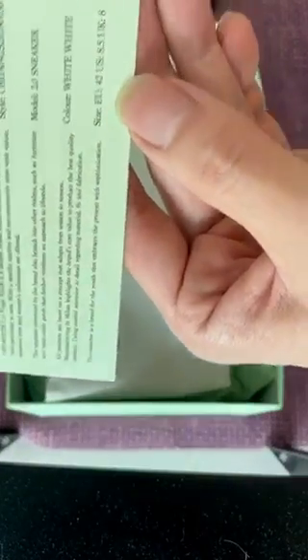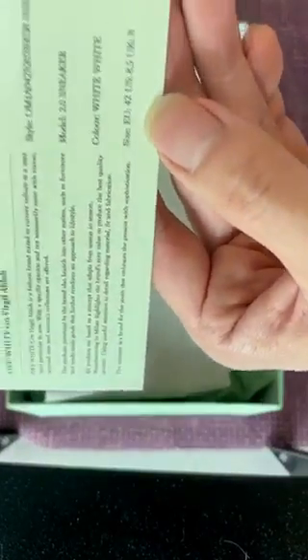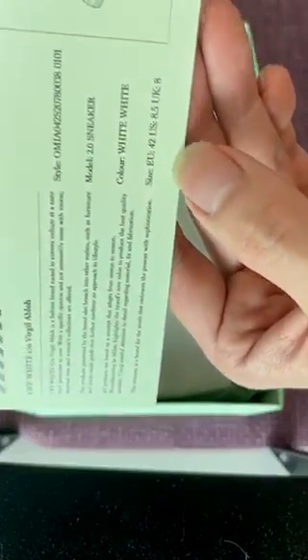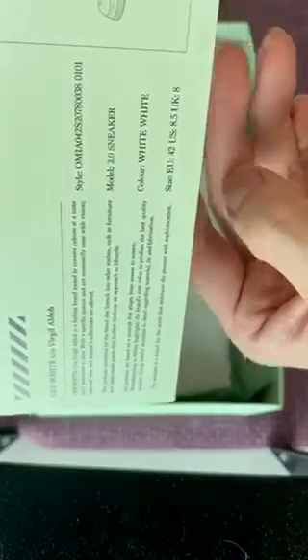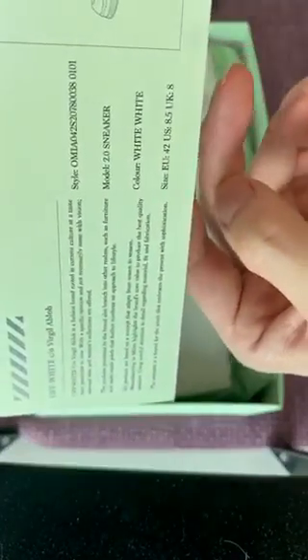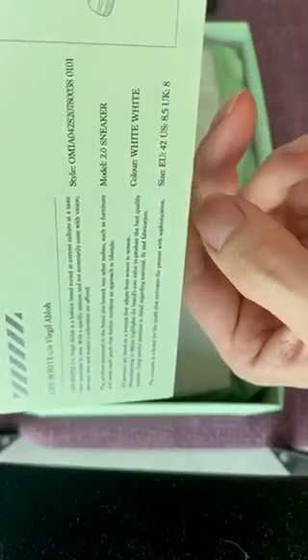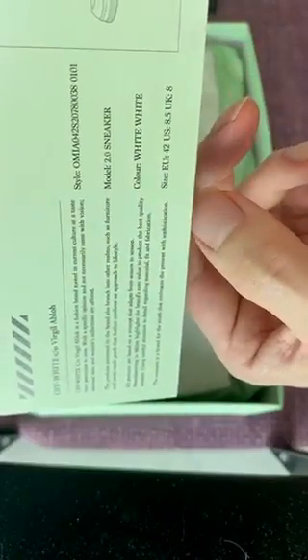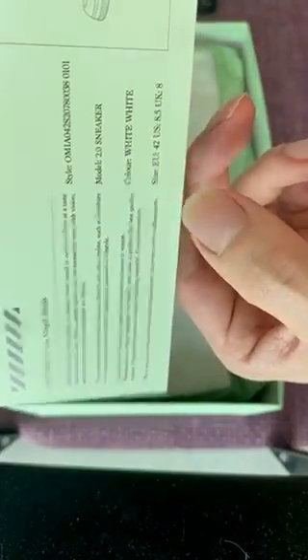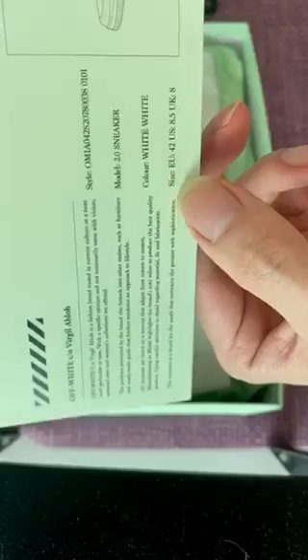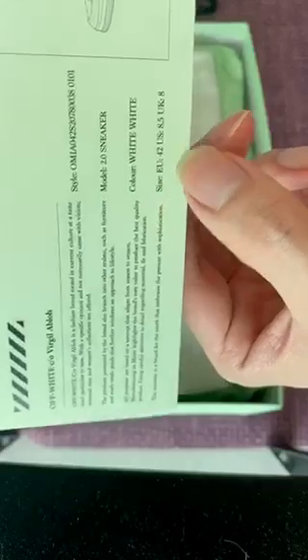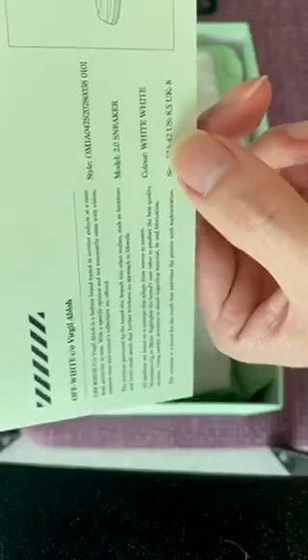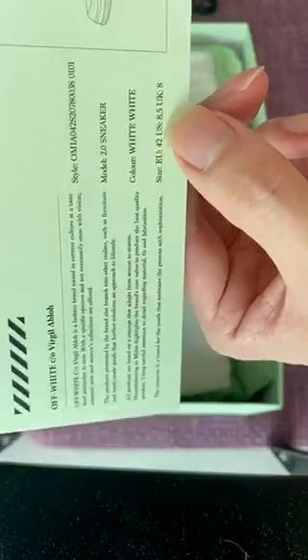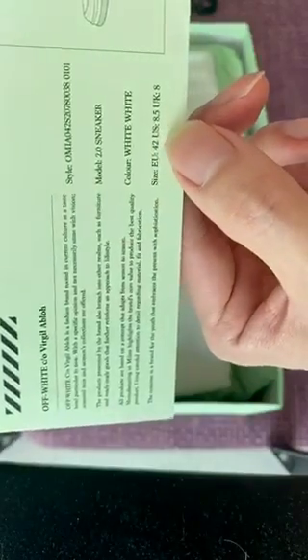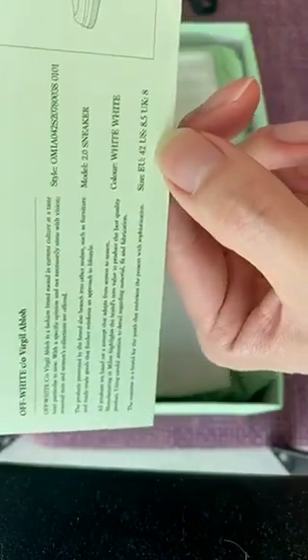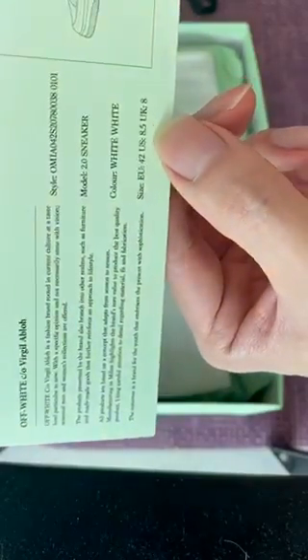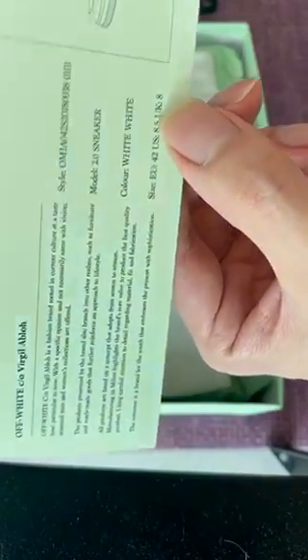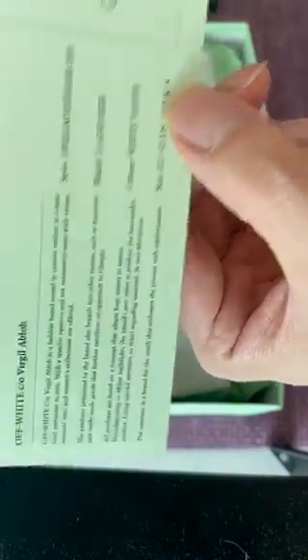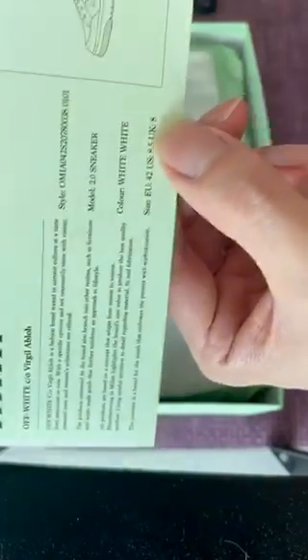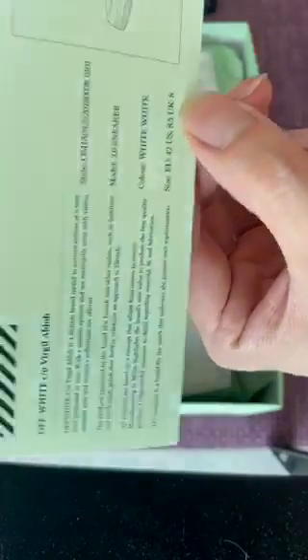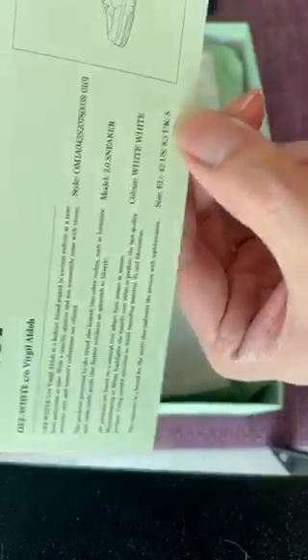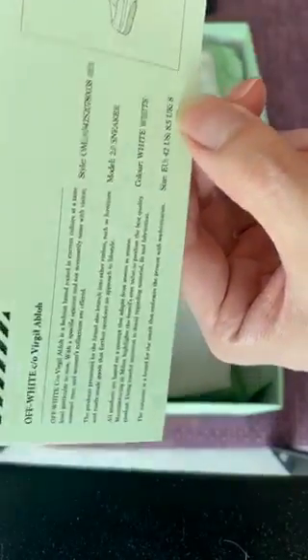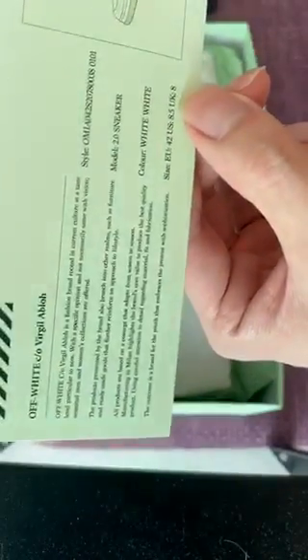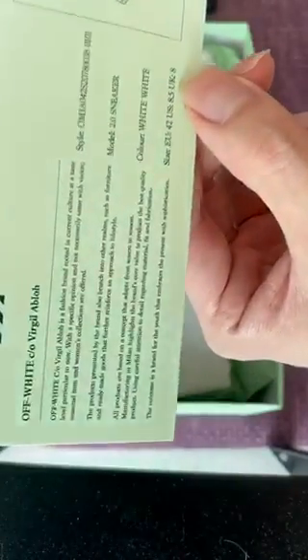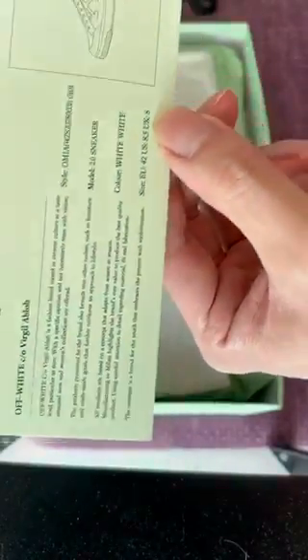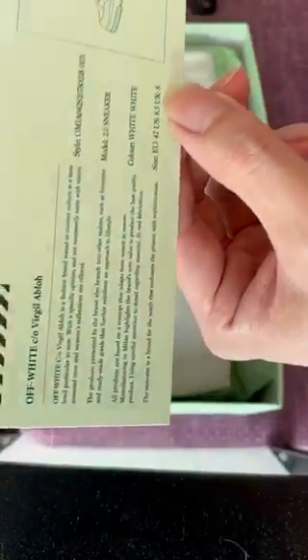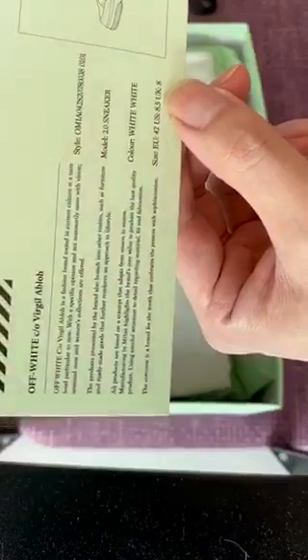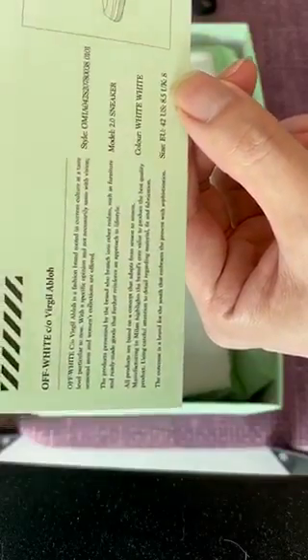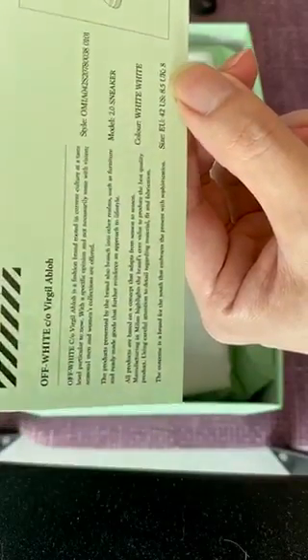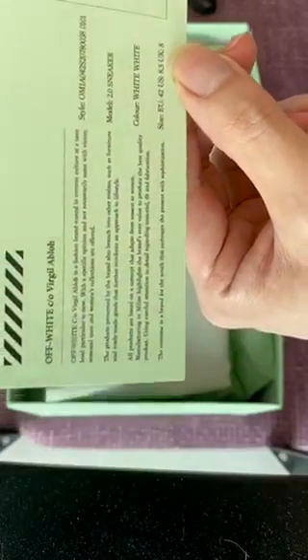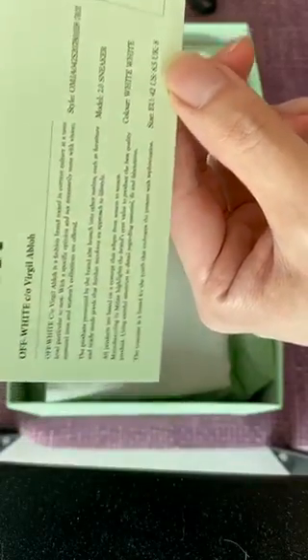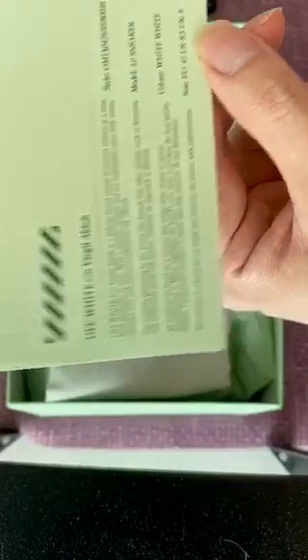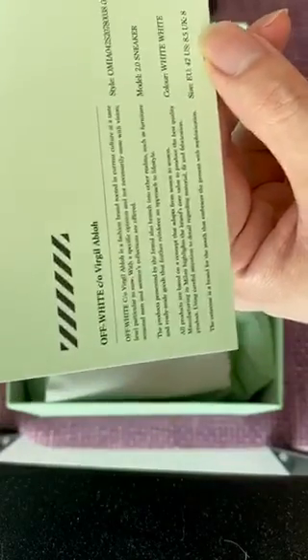So upon opening, you get these 2.0 sneakers. That's what I ordered, and that's my size — EU42 and UK8. I would say it's UK8, but honestly it feels like a UK10 to me, and that's what I usually wear.